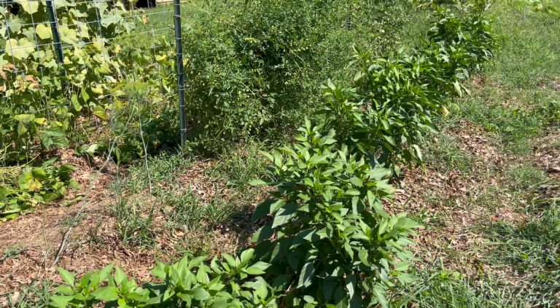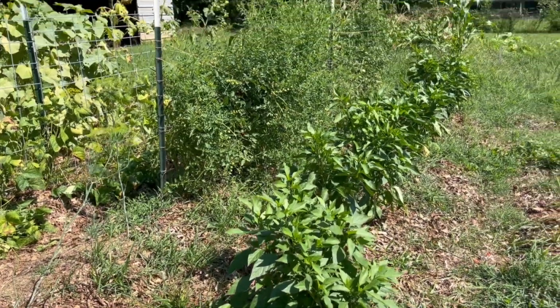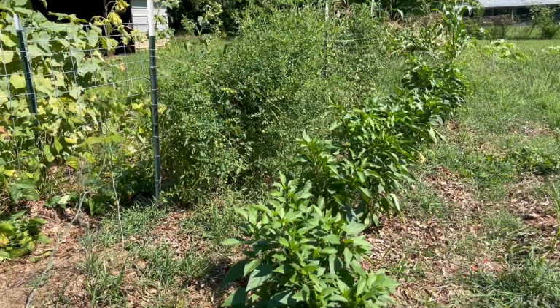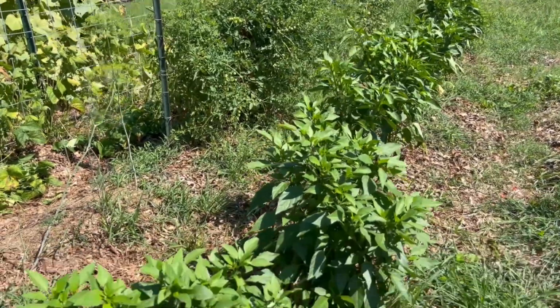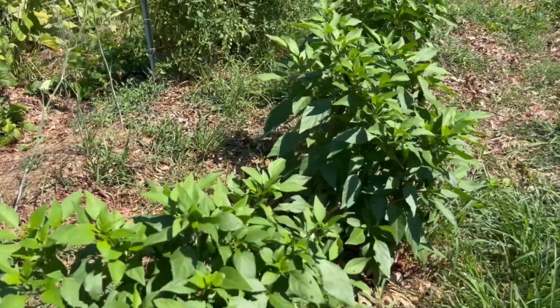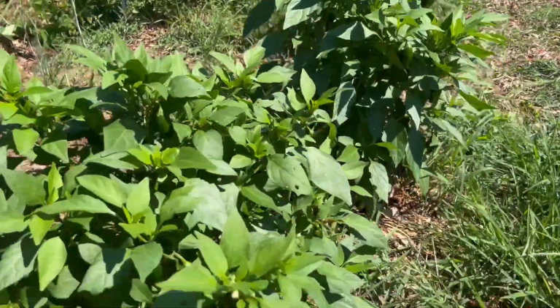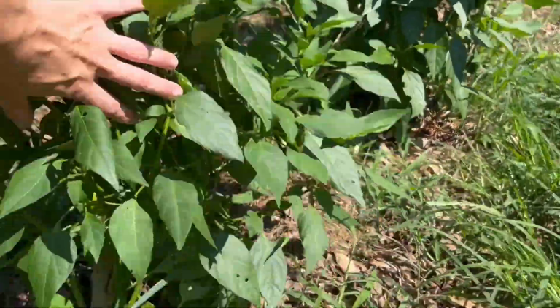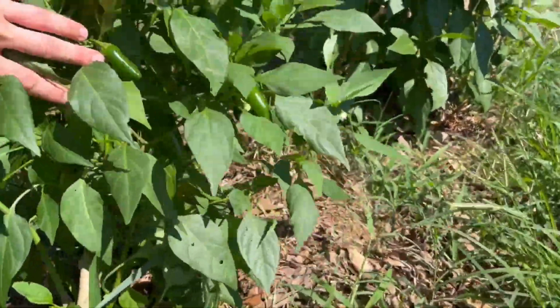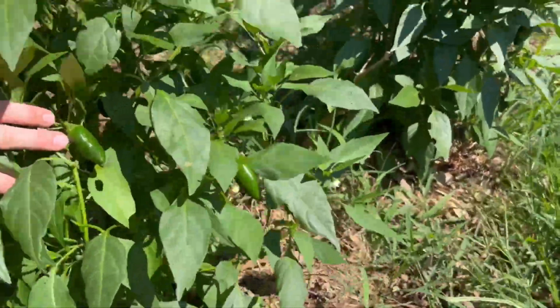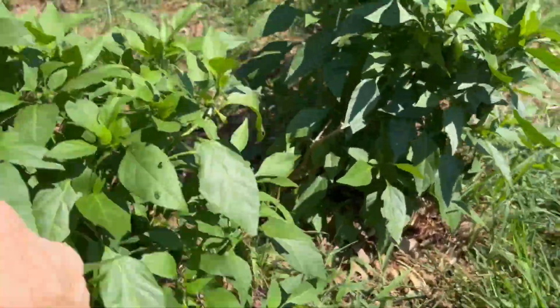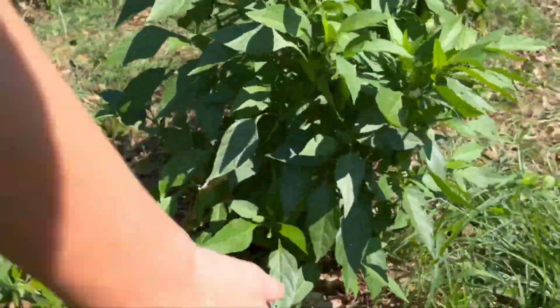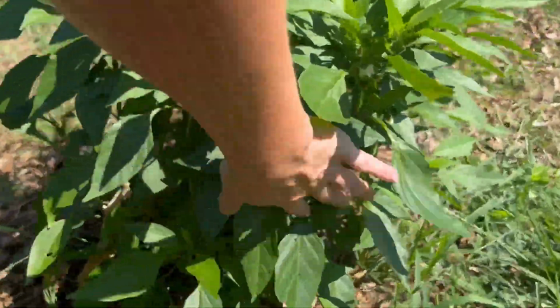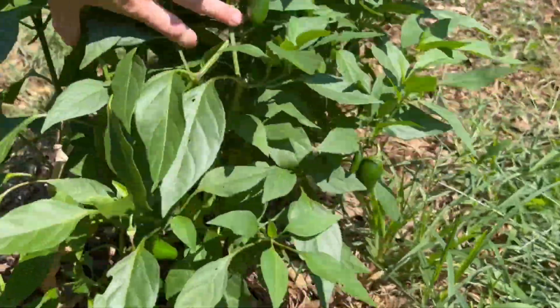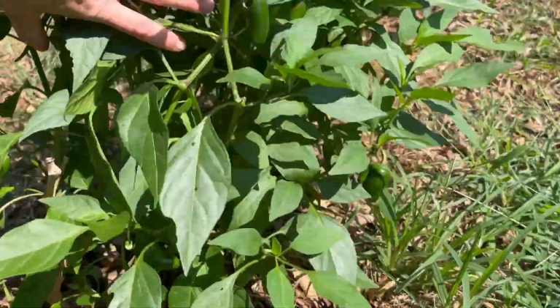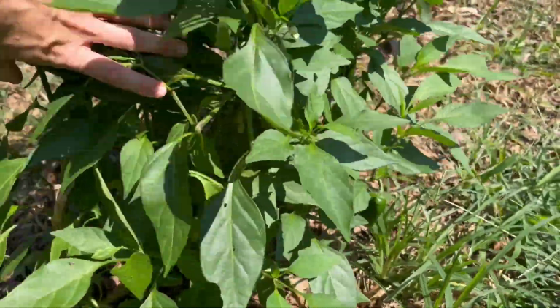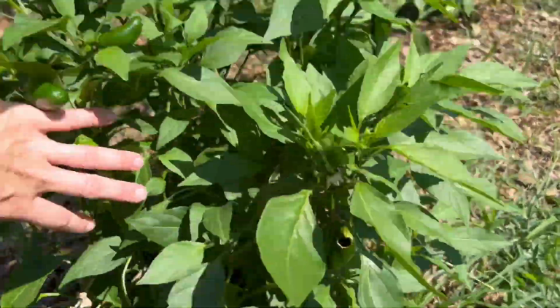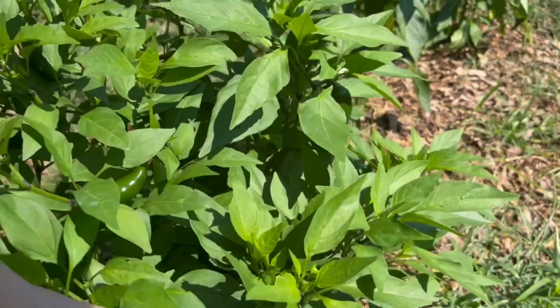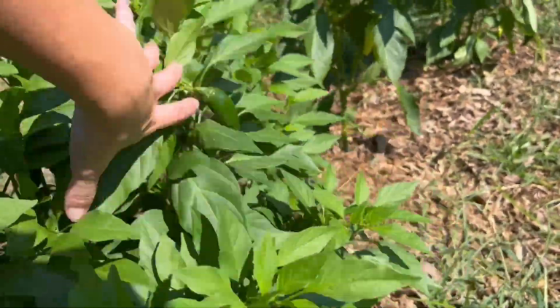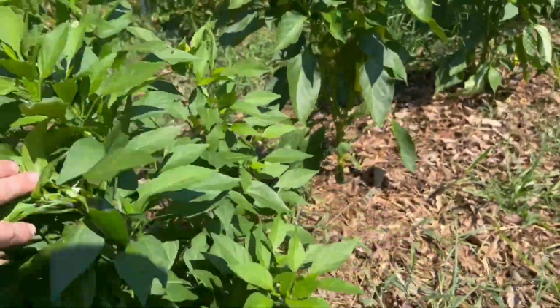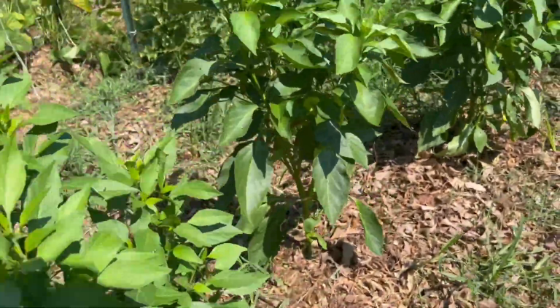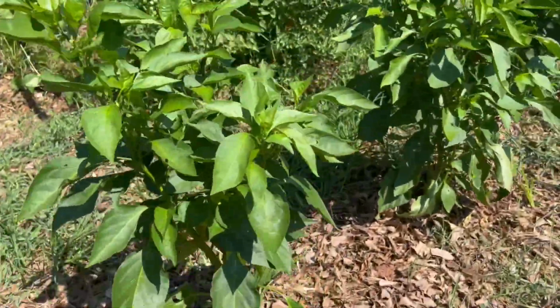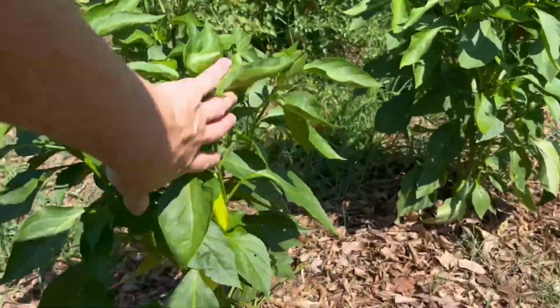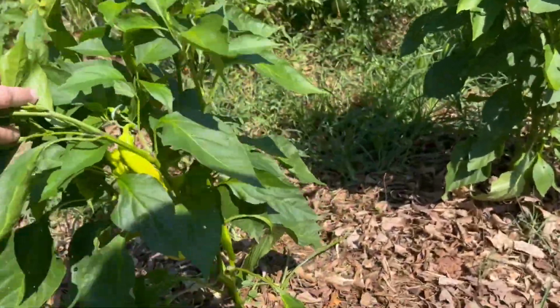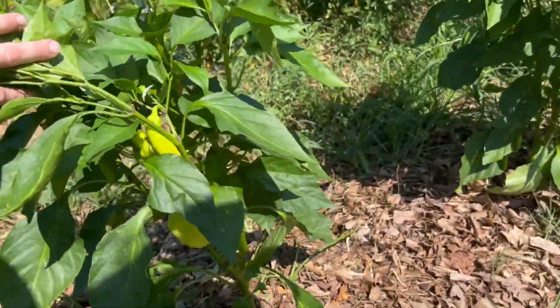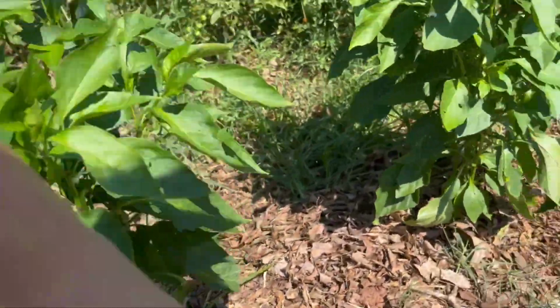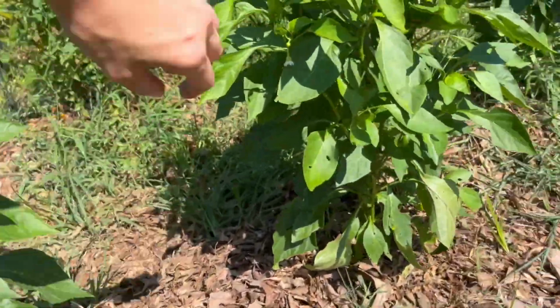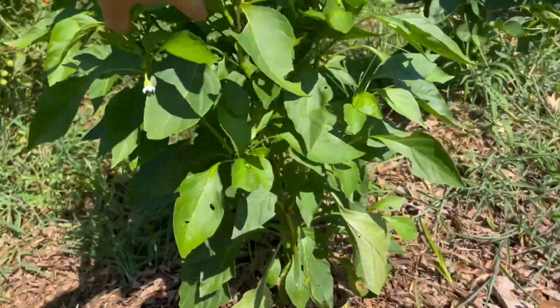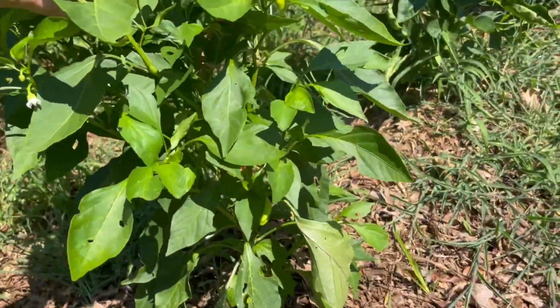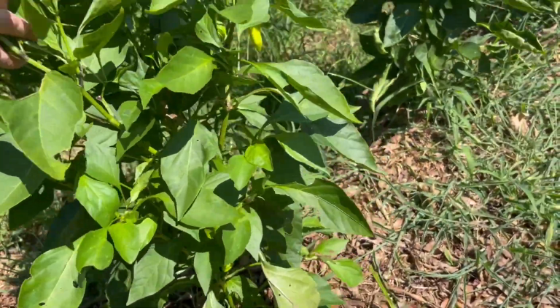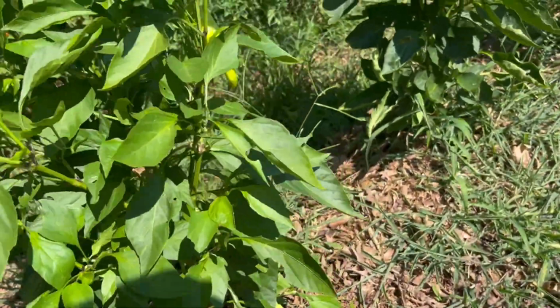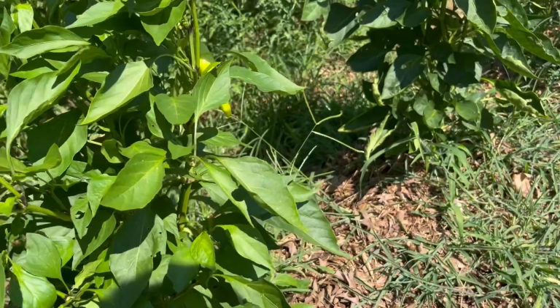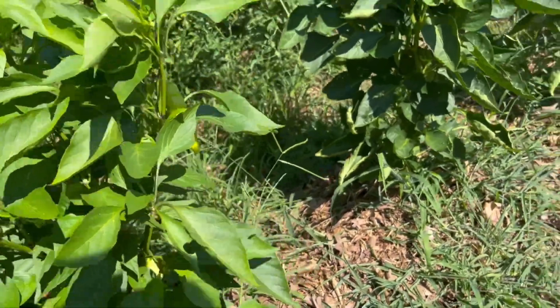Starting off with my row of peppers. My jalapeños that I overwintered have been doing really good. My banana peppers have been doing pretty good too — I've already harvested some.